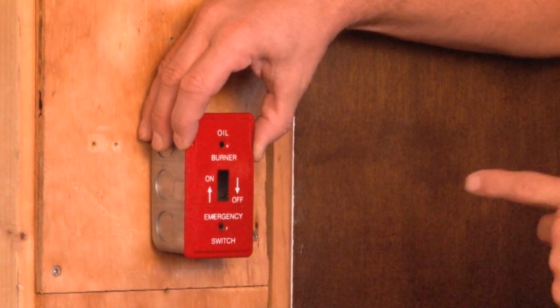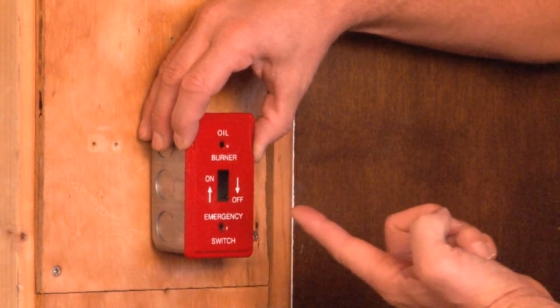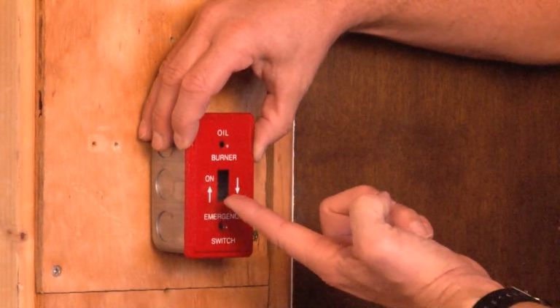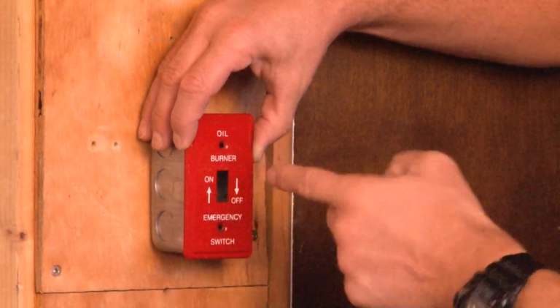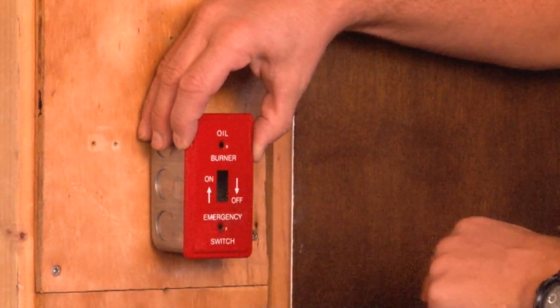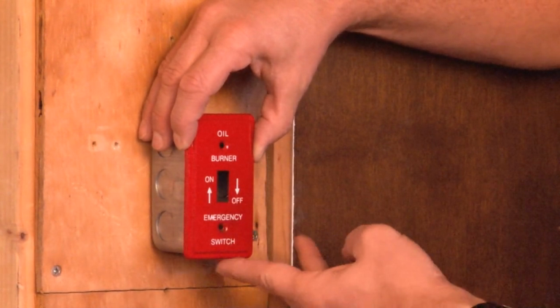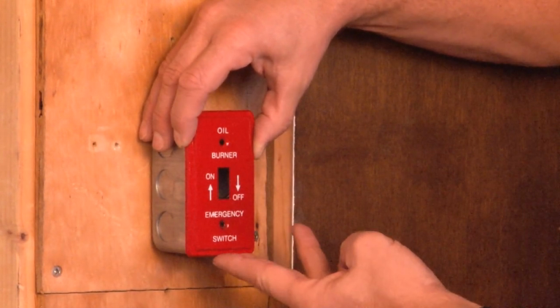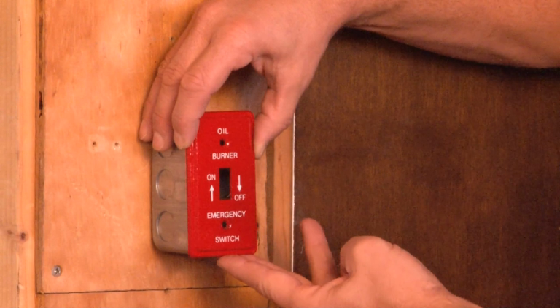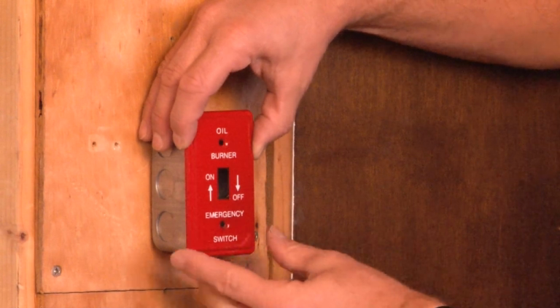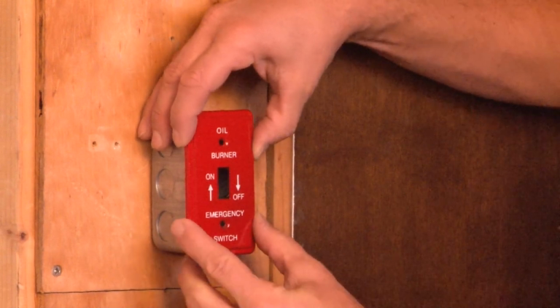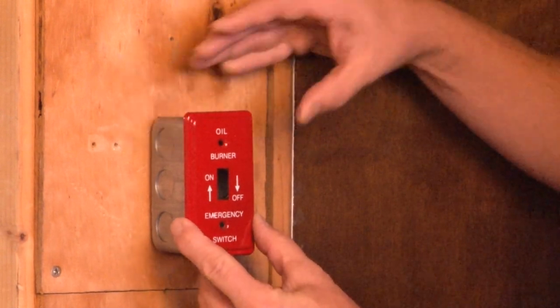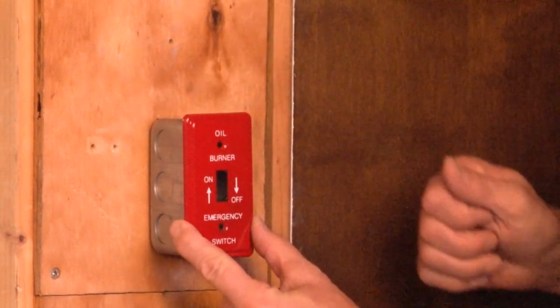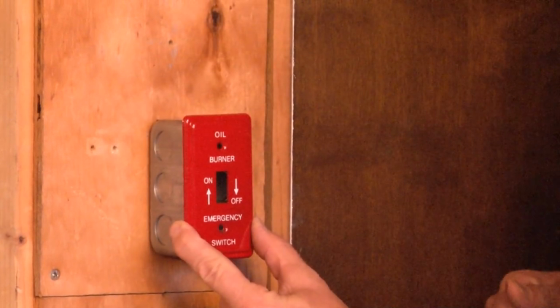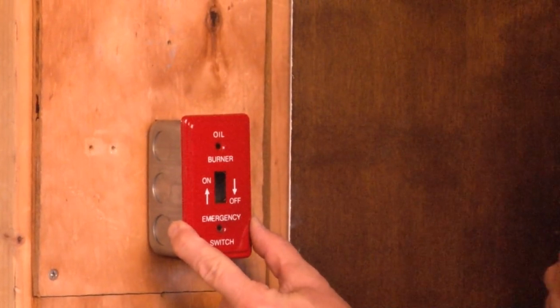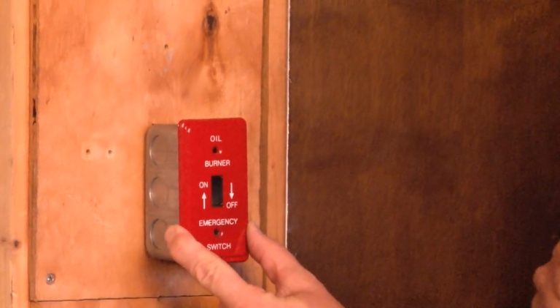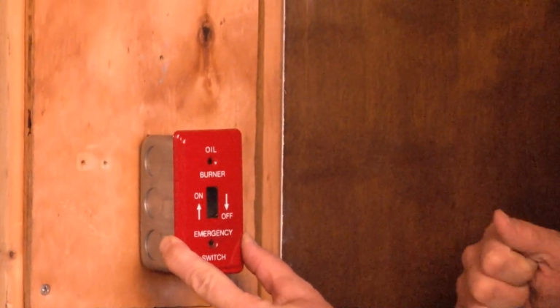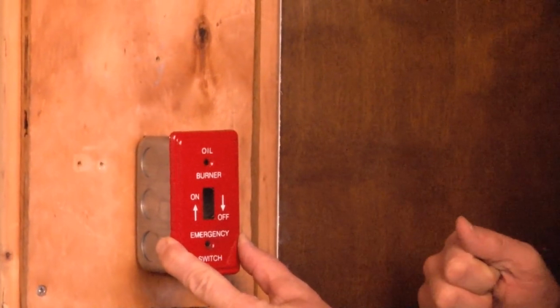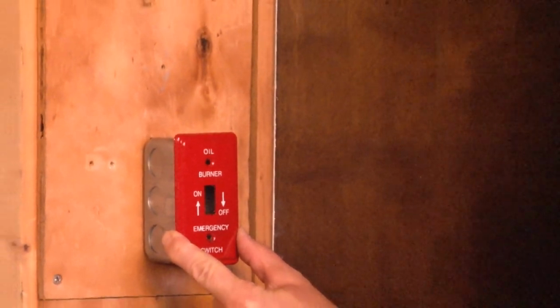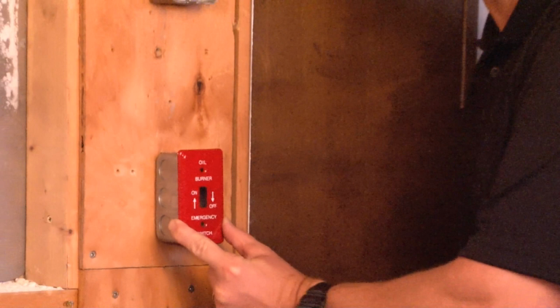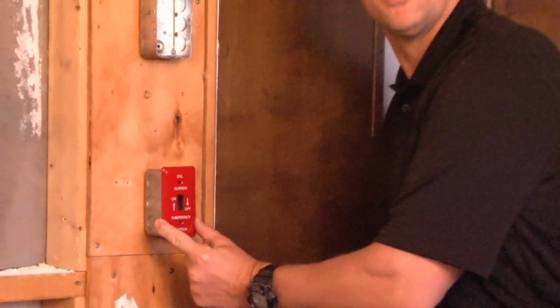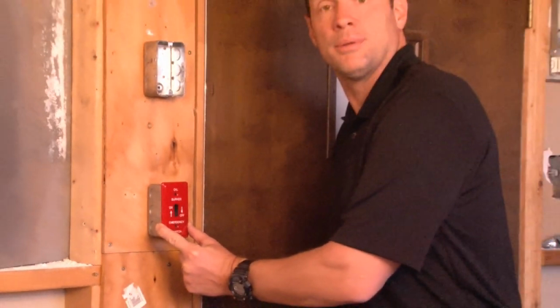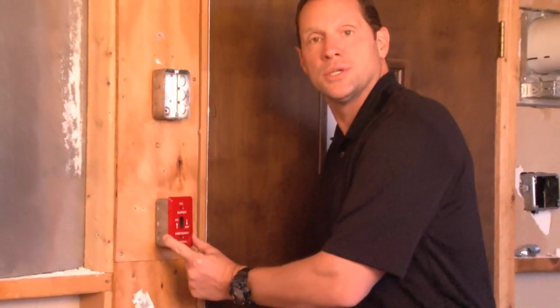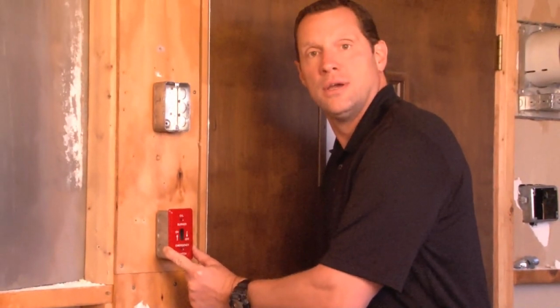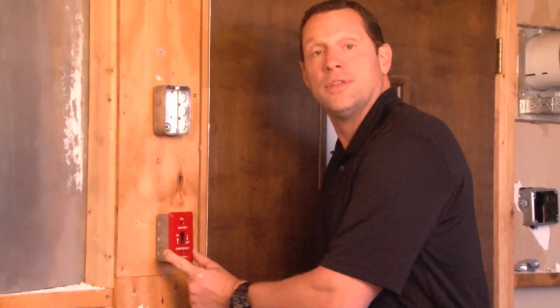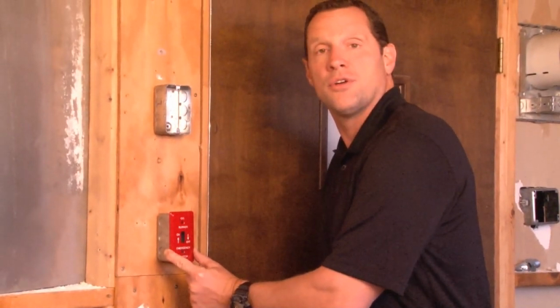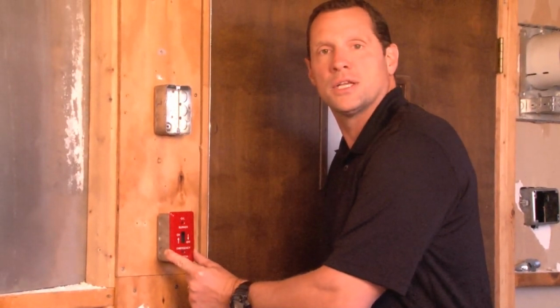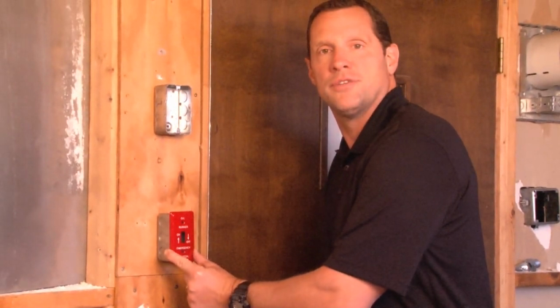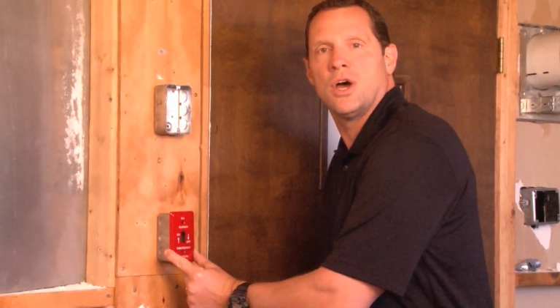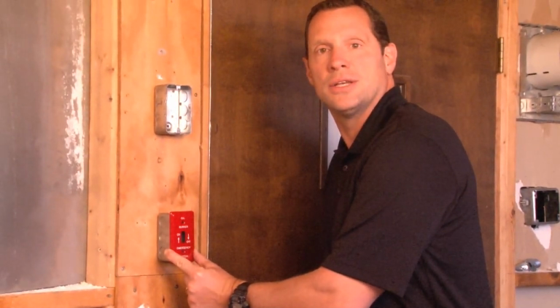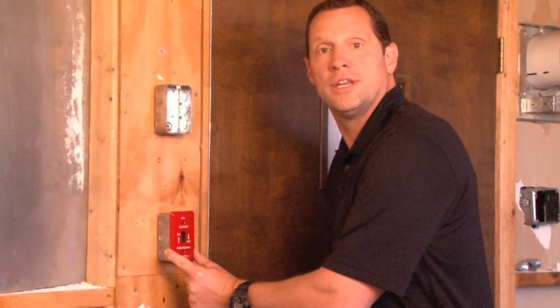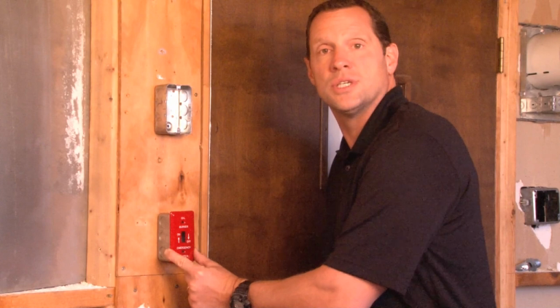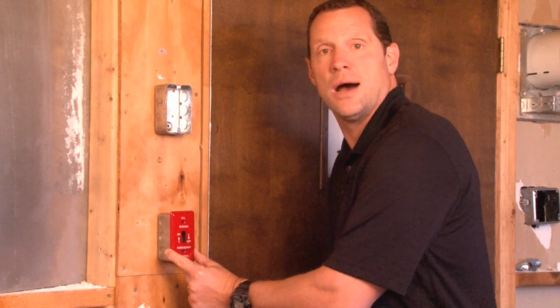This then indicates the on and off position of the switch and creates a safe, secure emergency switch for oil burner applications. For these and other great products, be sure to visit us online at garvinindustries.com.